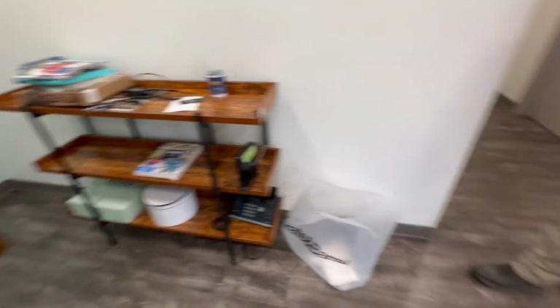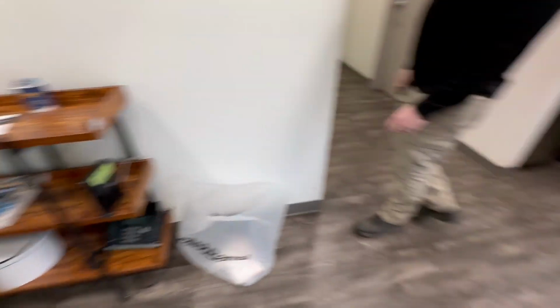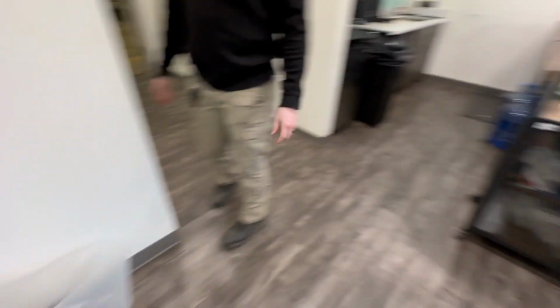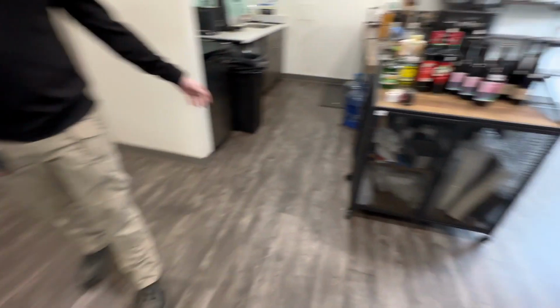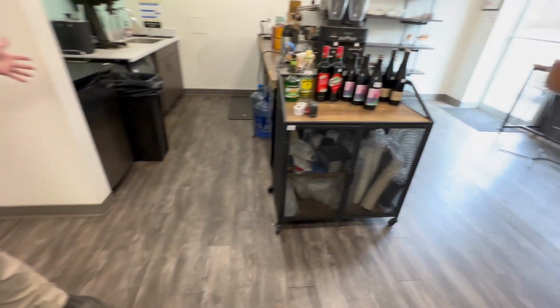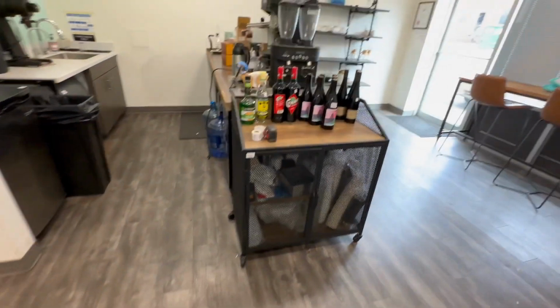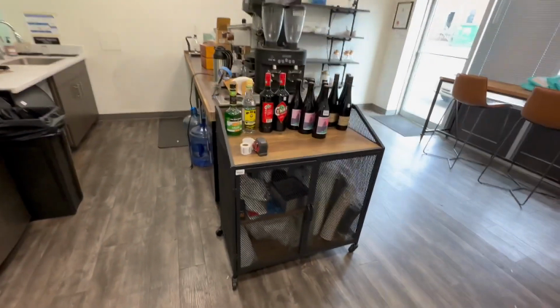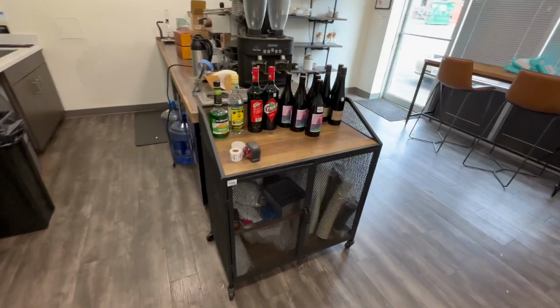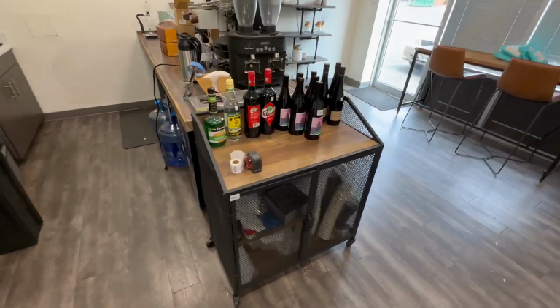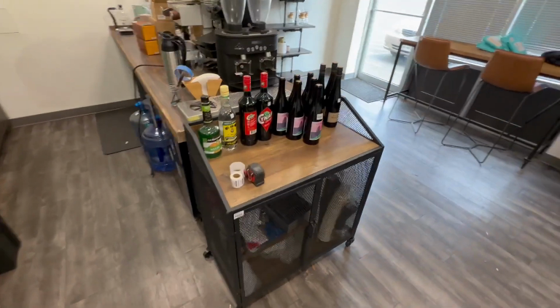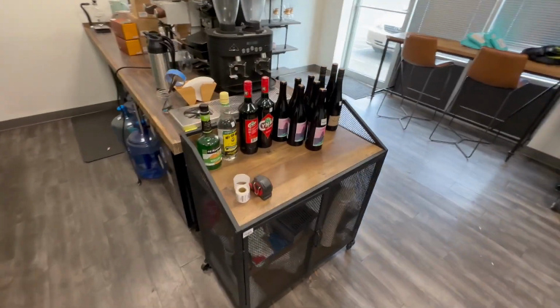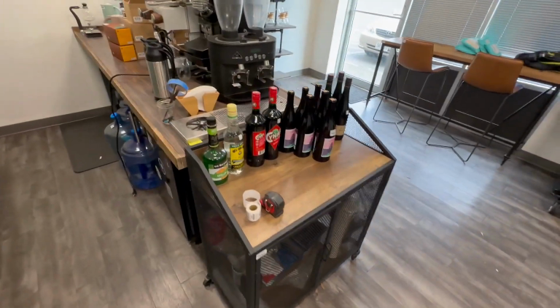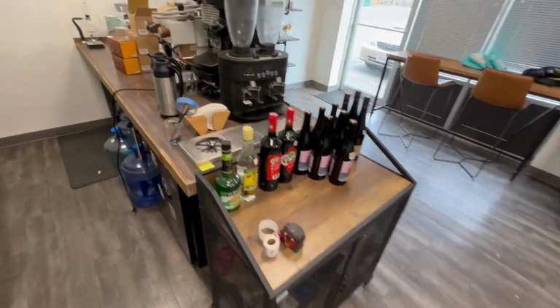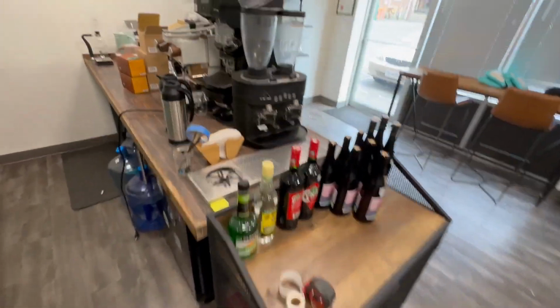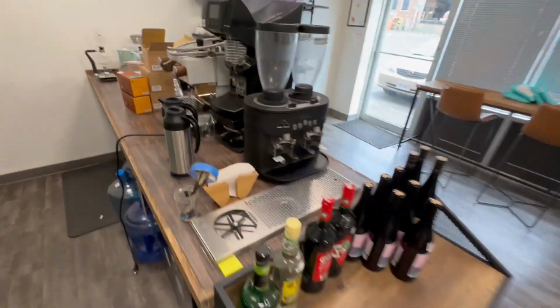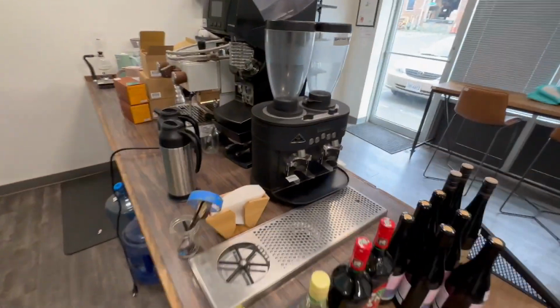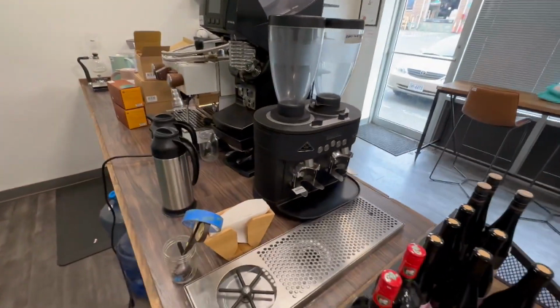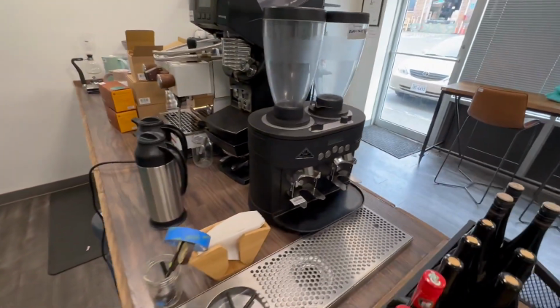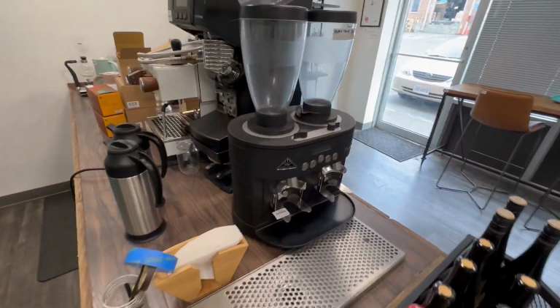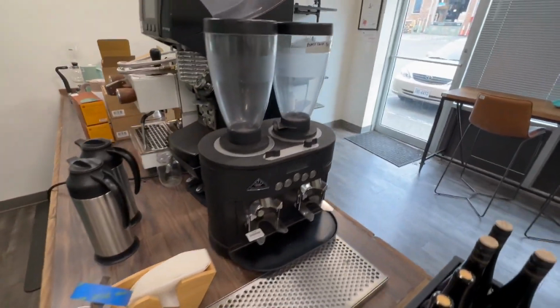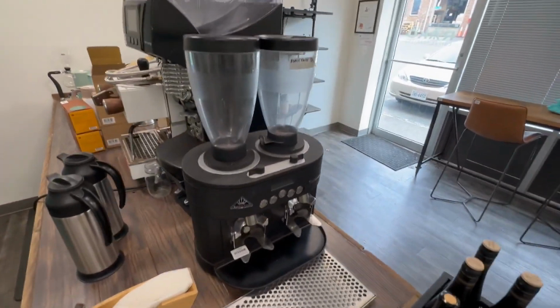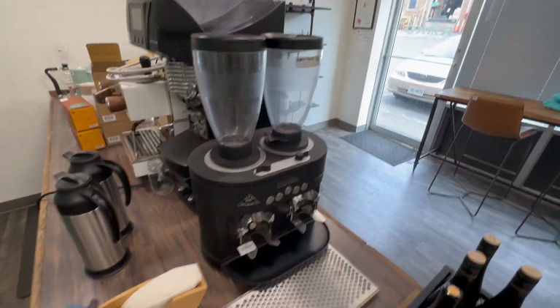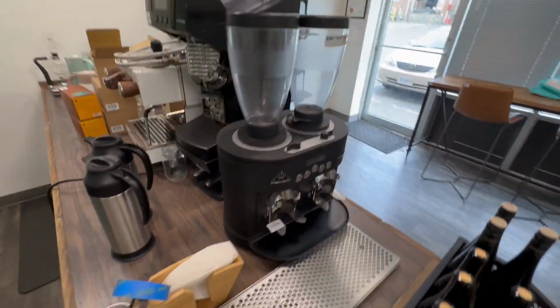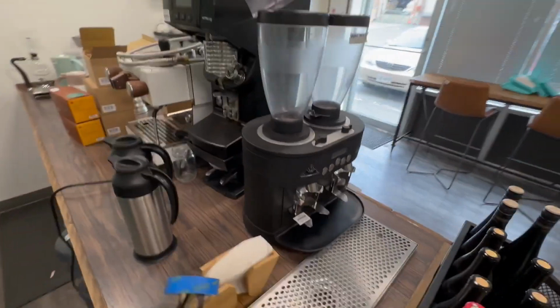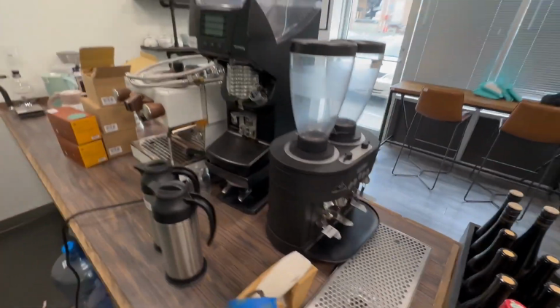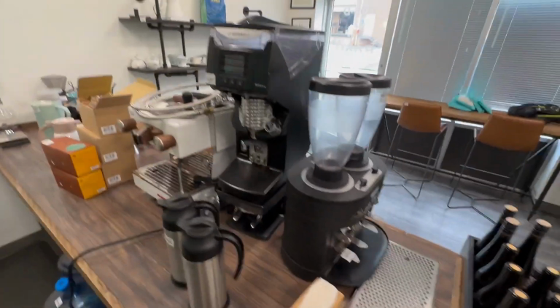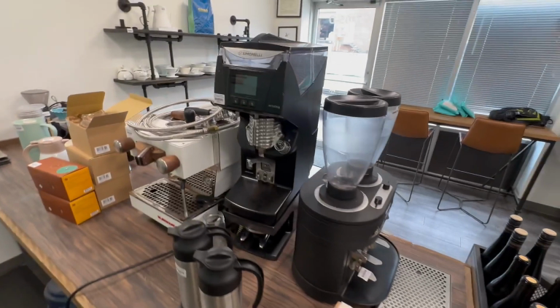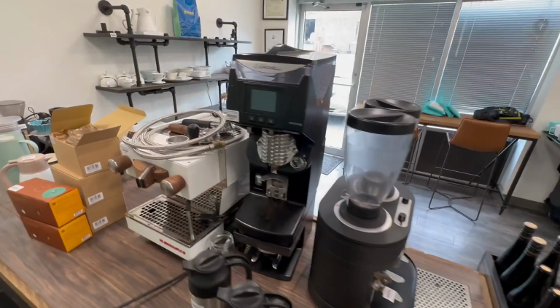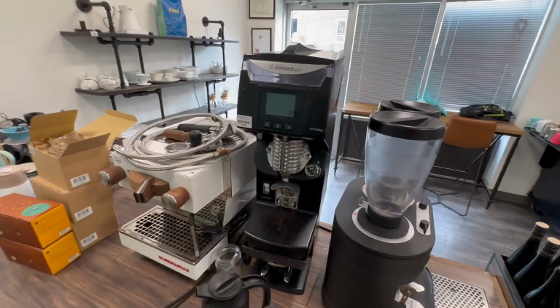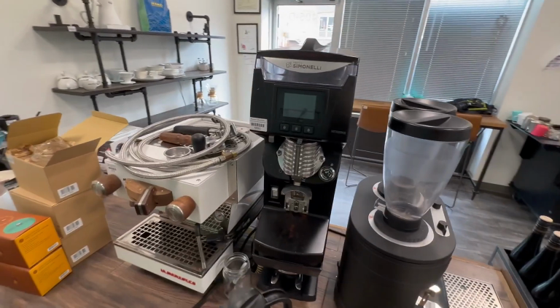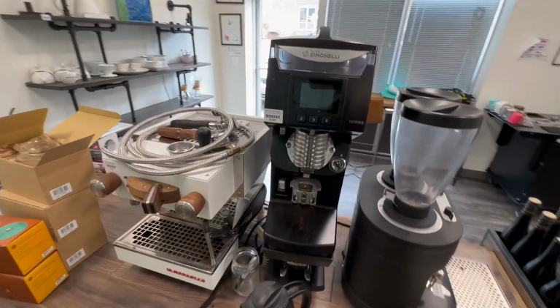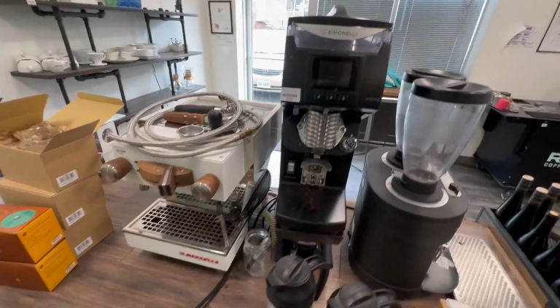Some shelving, and if we go down here, we've got a mini fridge under counter, an under-counter ice machine, and a kegerator set up for nitro brew.